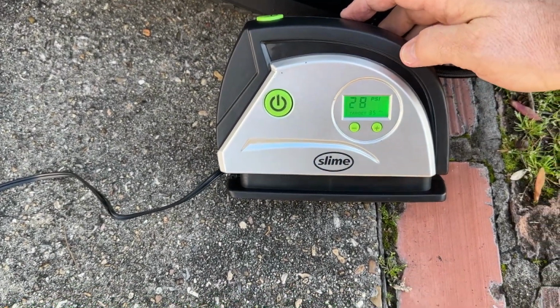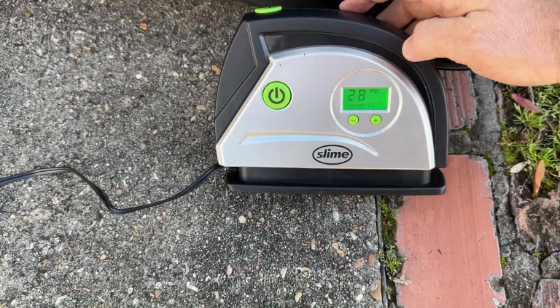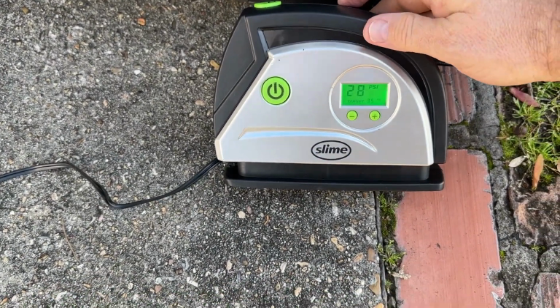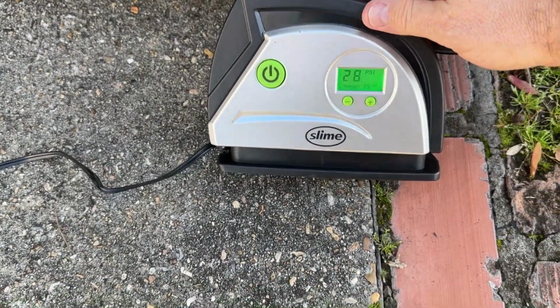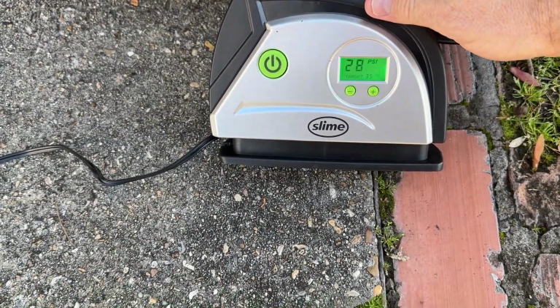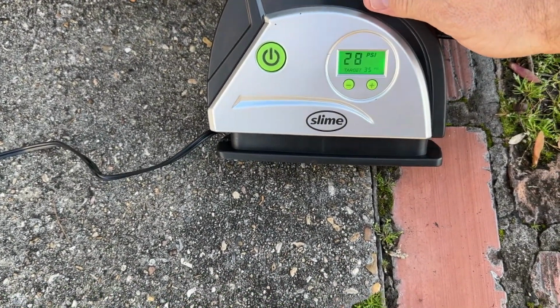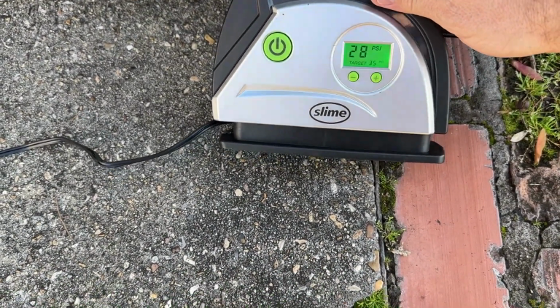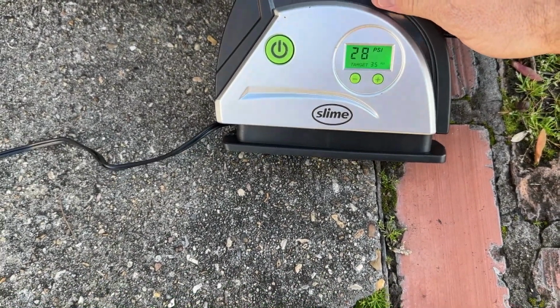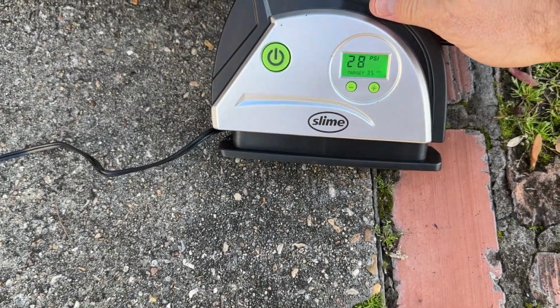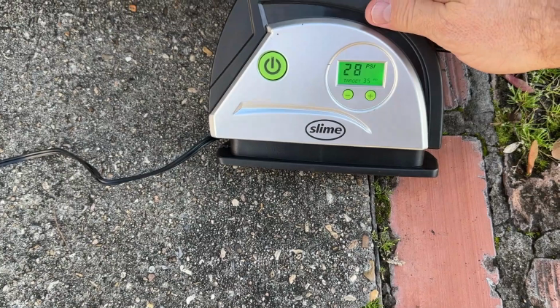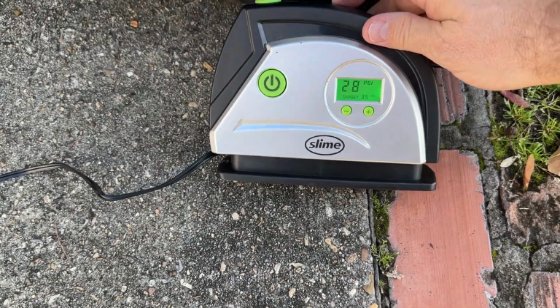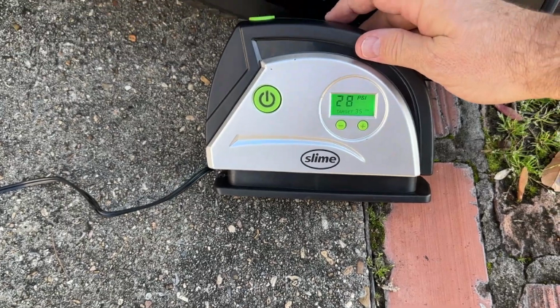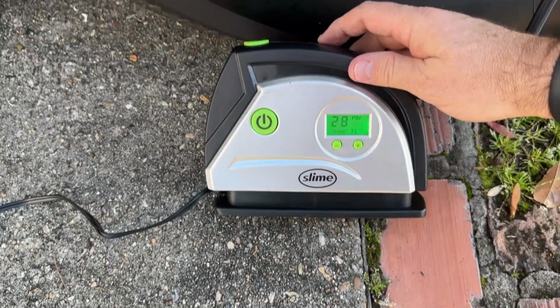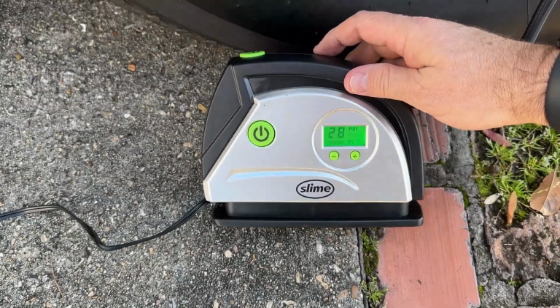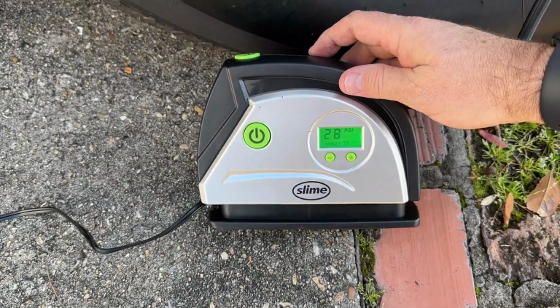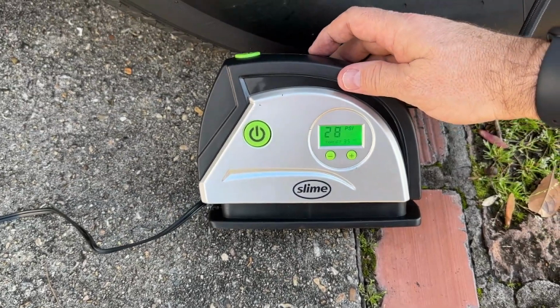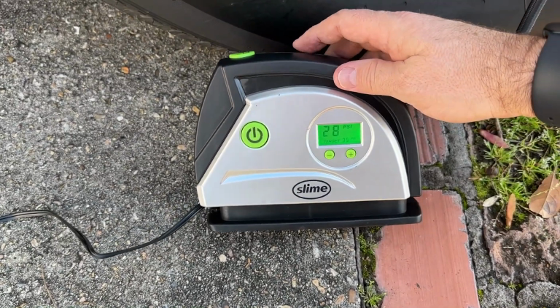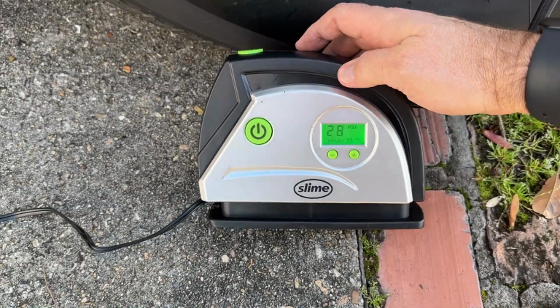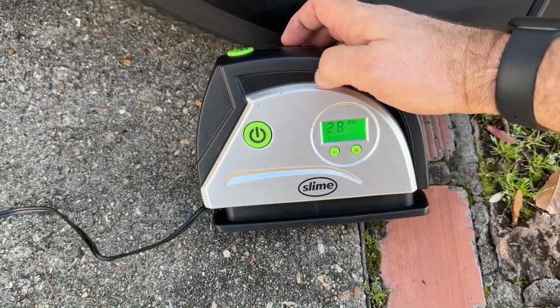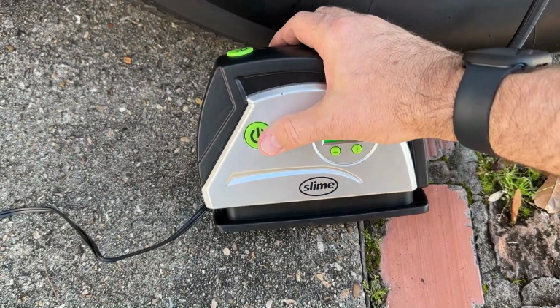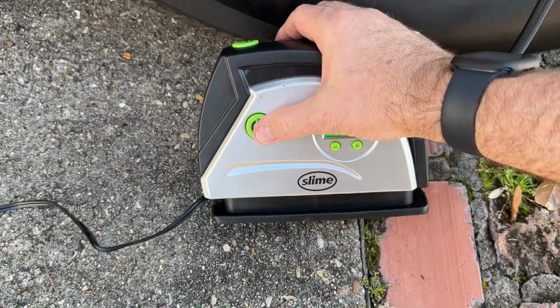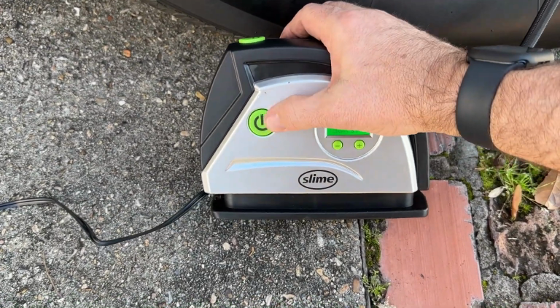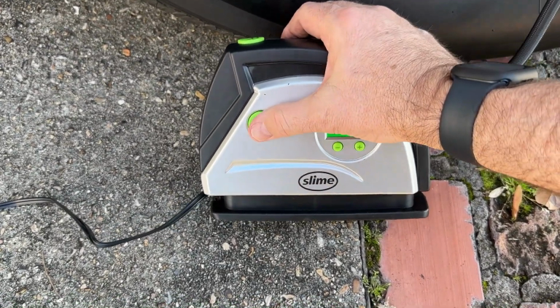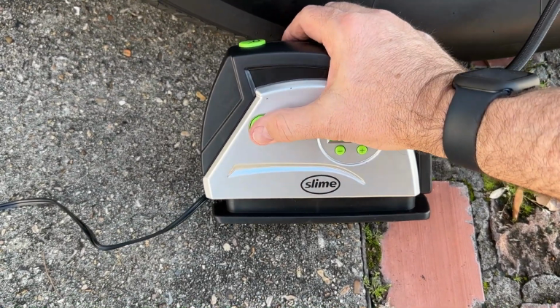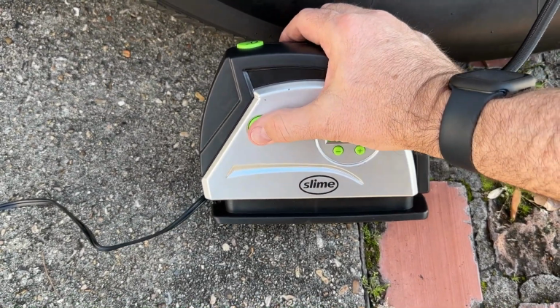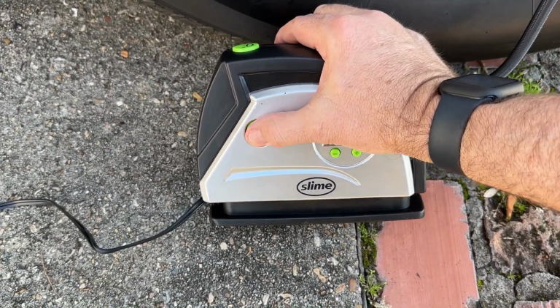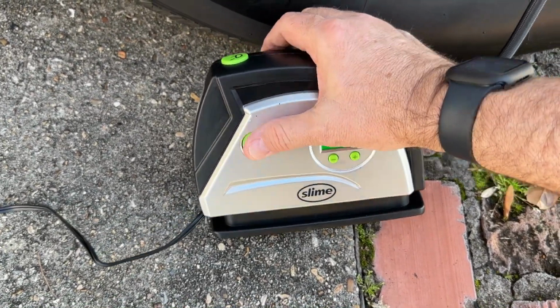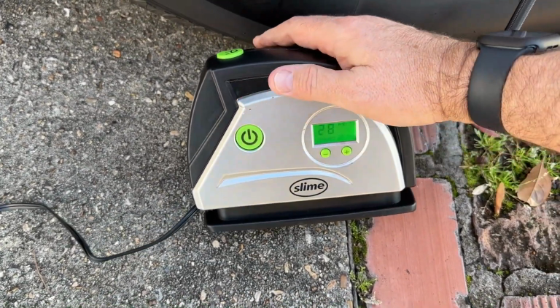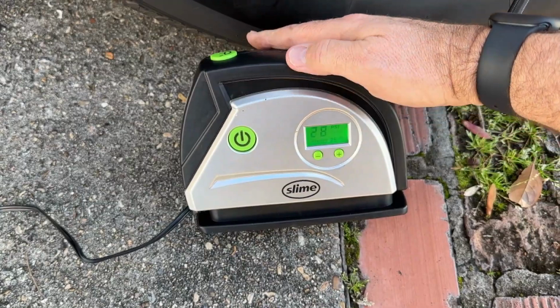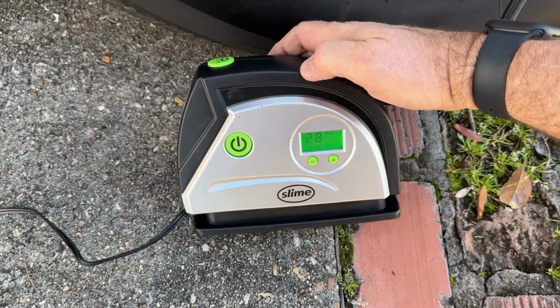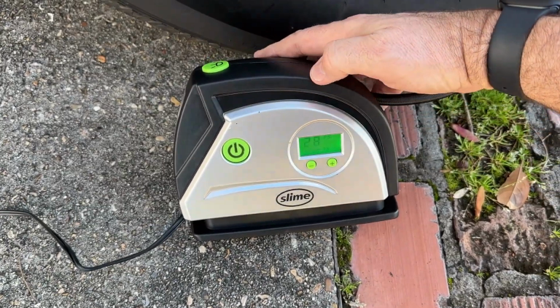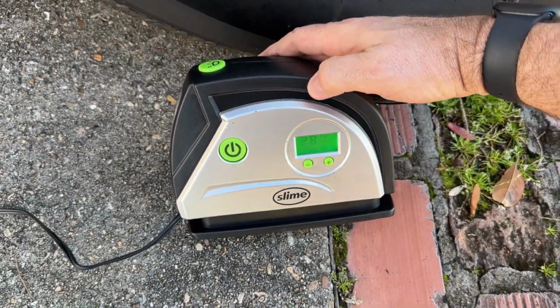I've got it hooked up to my rear driver's side left tire and you can see I'm low — running 28 PSI — so I definitely need to get some air in this tire.